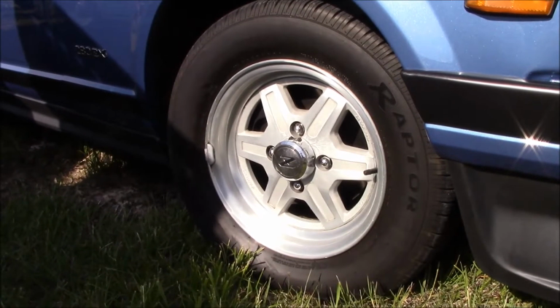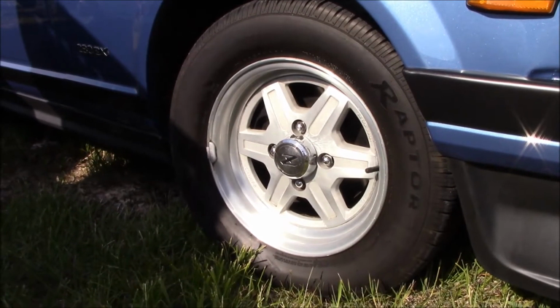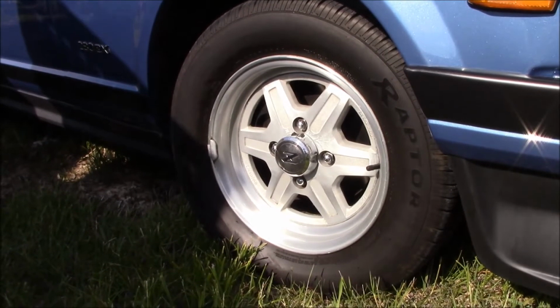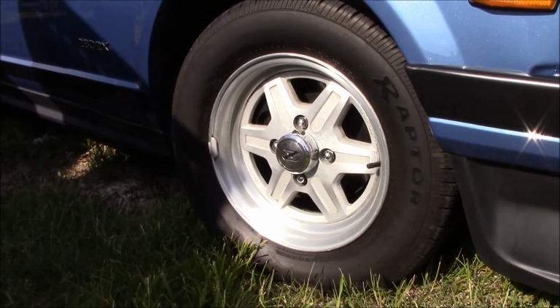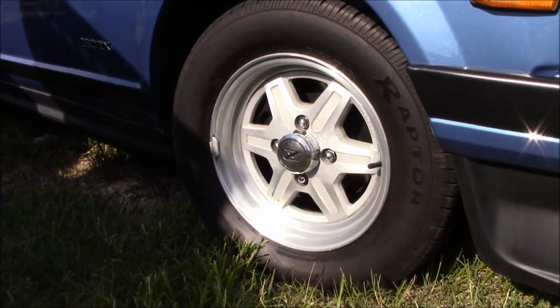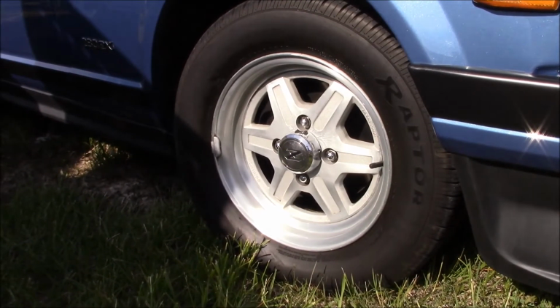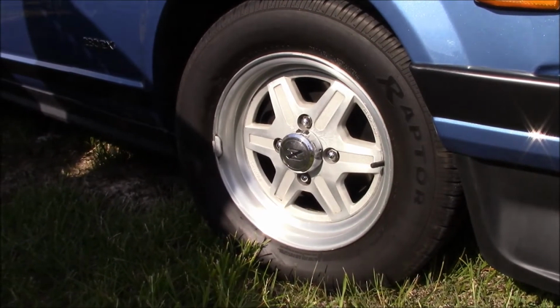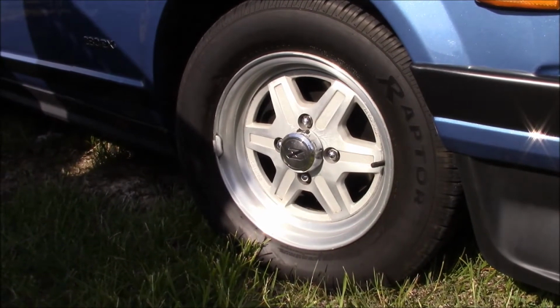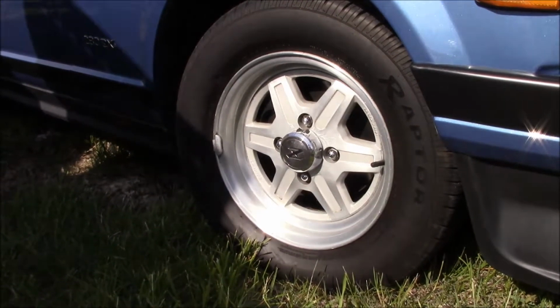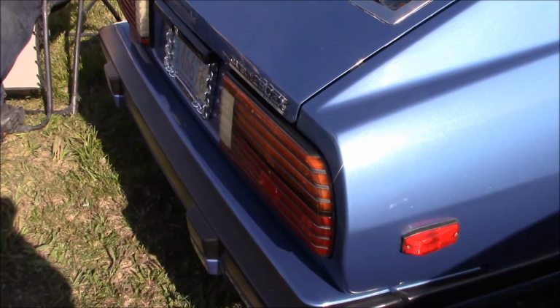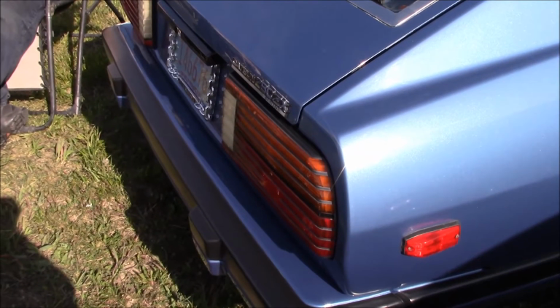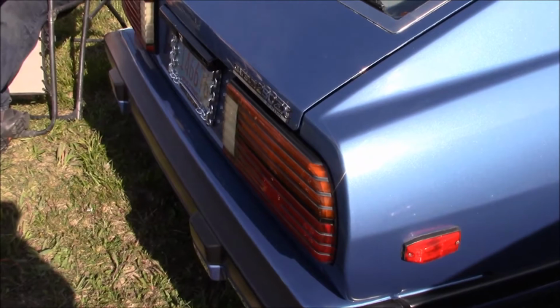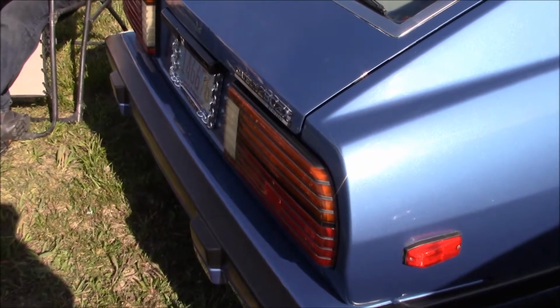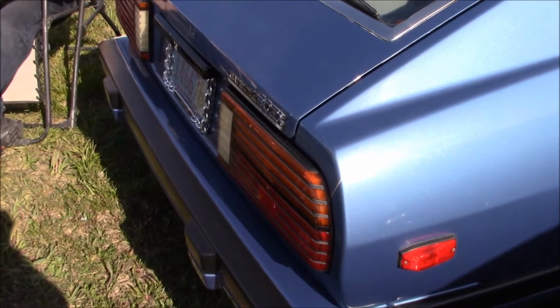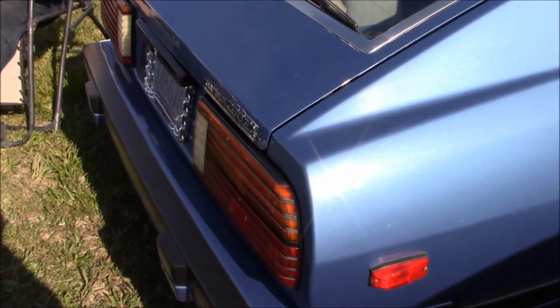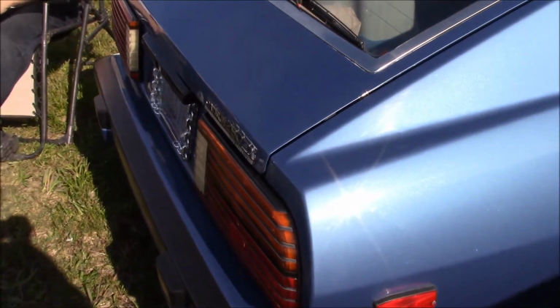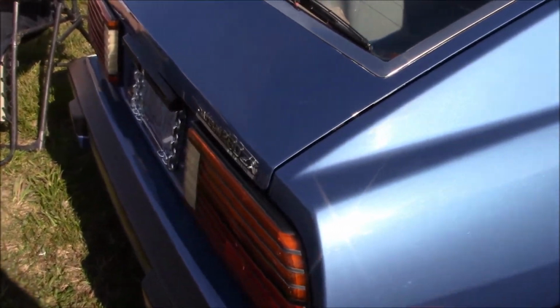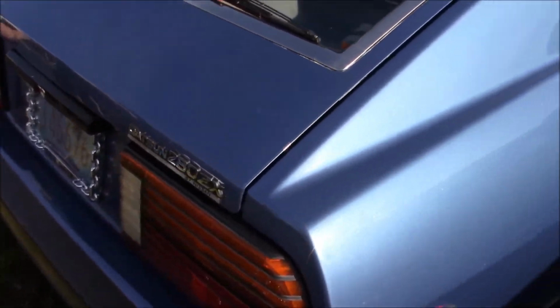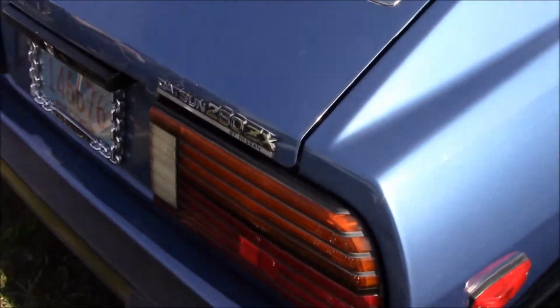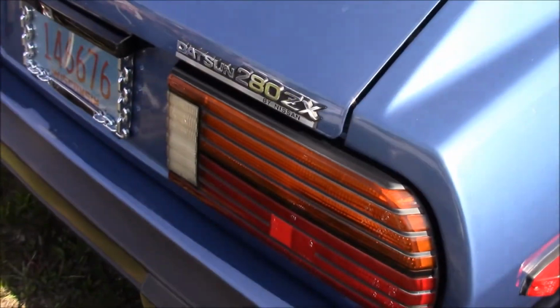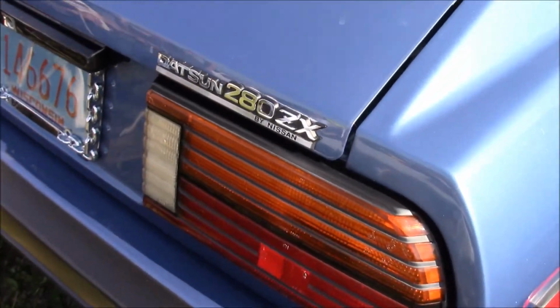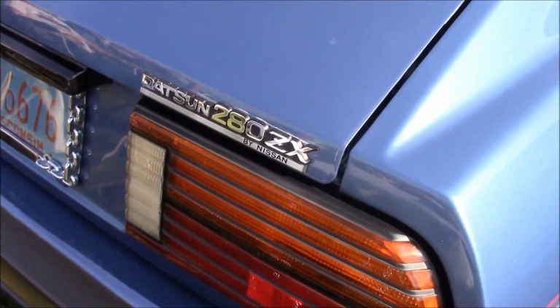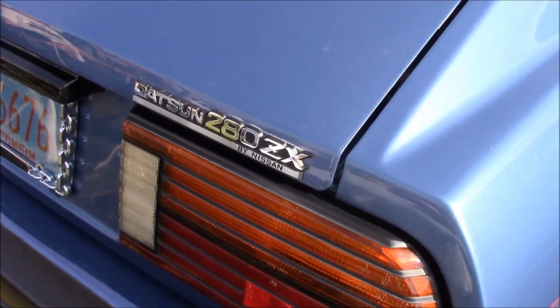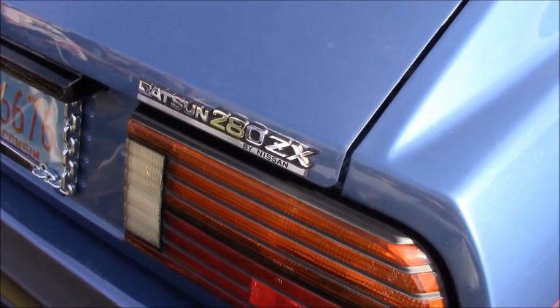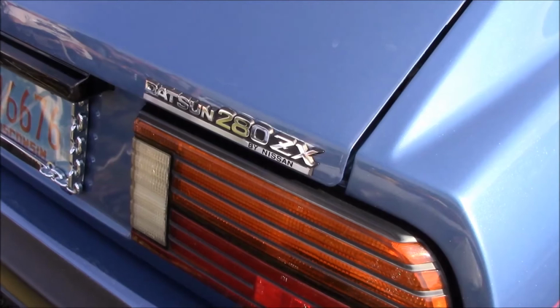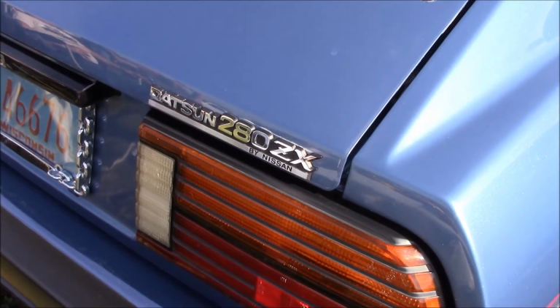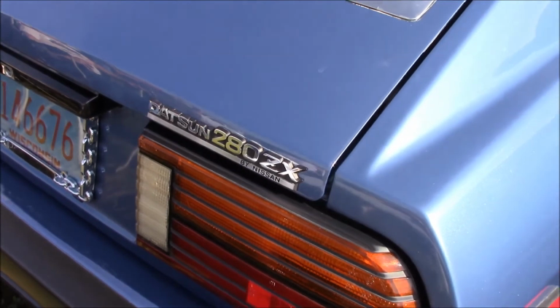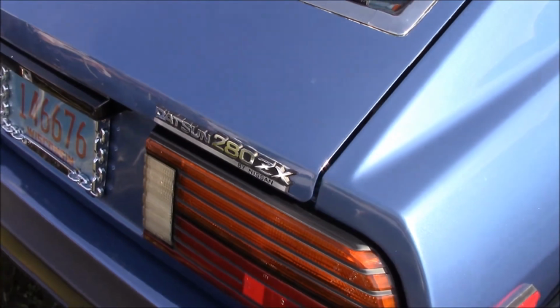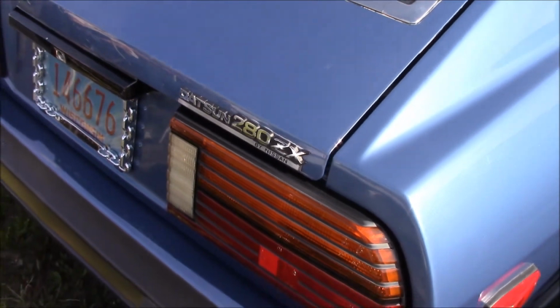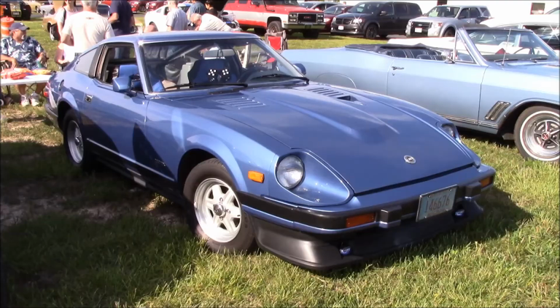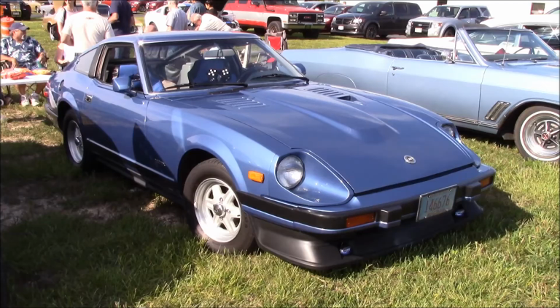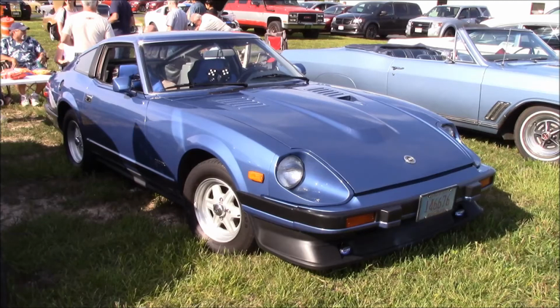Check out those rims. So remember those potential owners sitting behind the car? They made it difficult for a rear shot, but at least there's a shot of the back. Well, thanks for watching. Please leave.